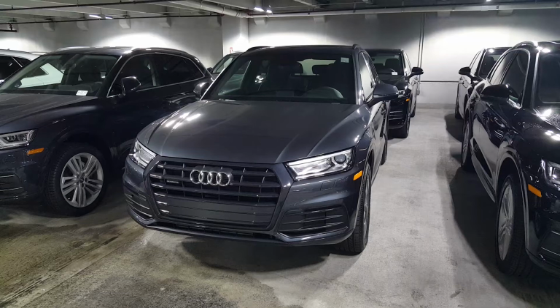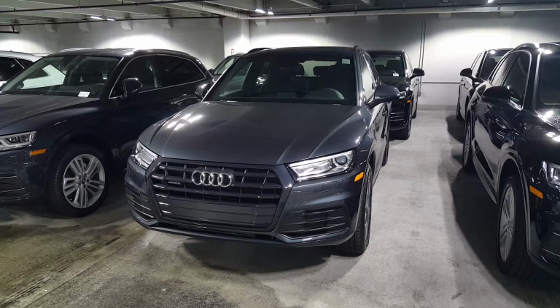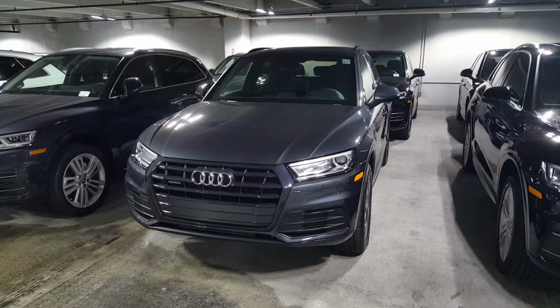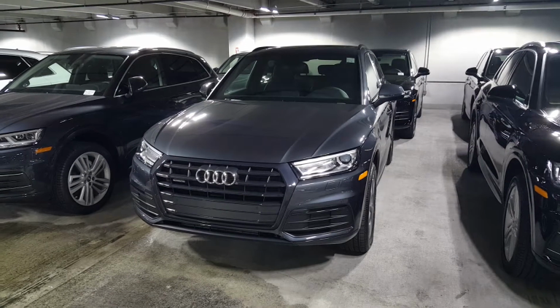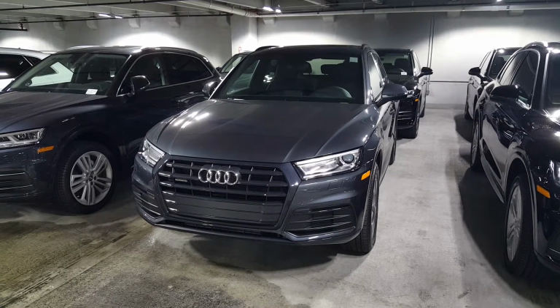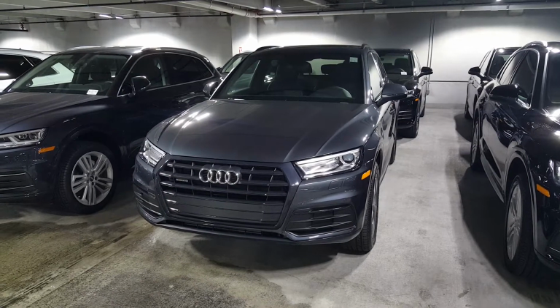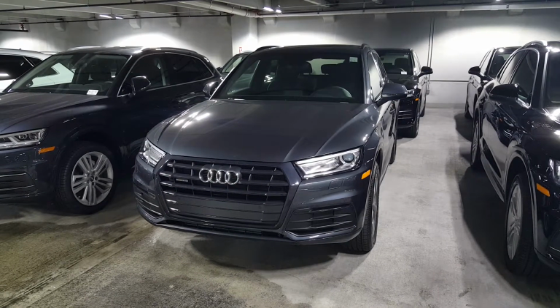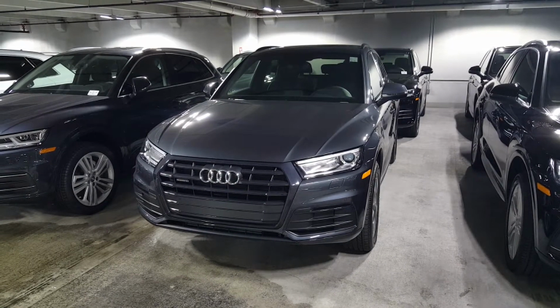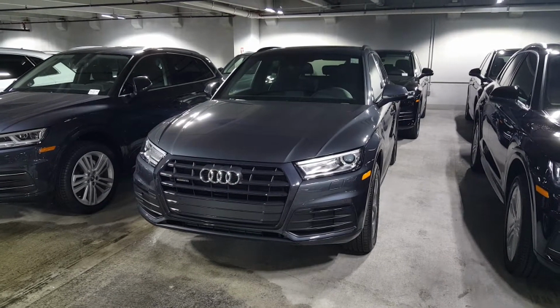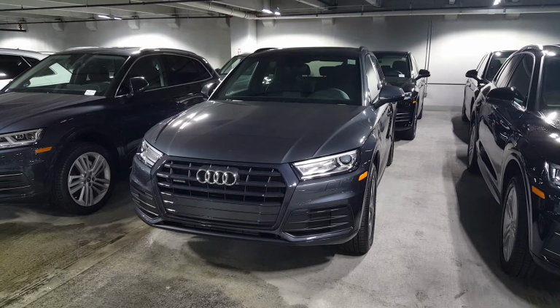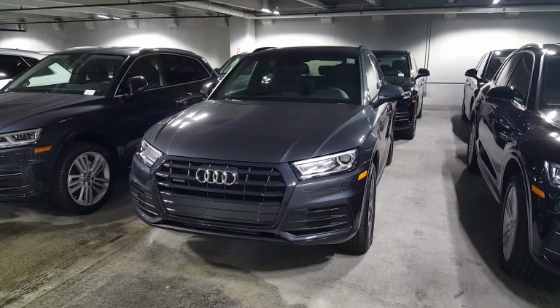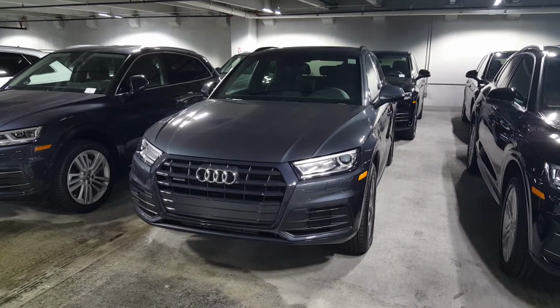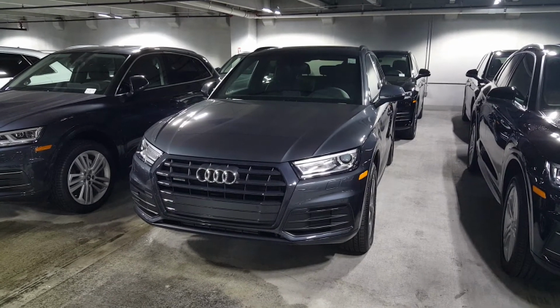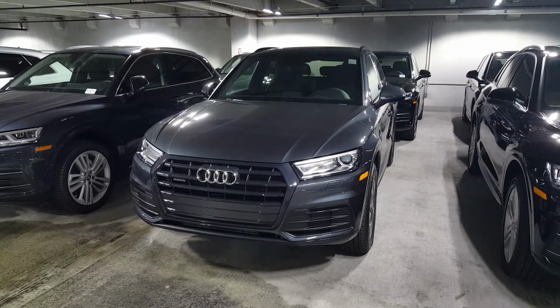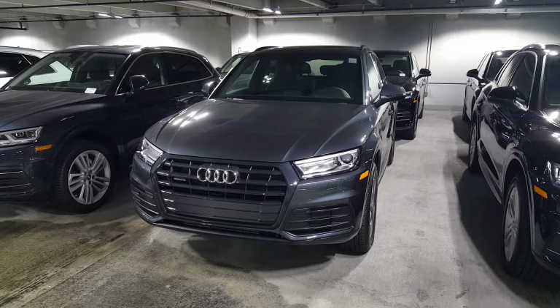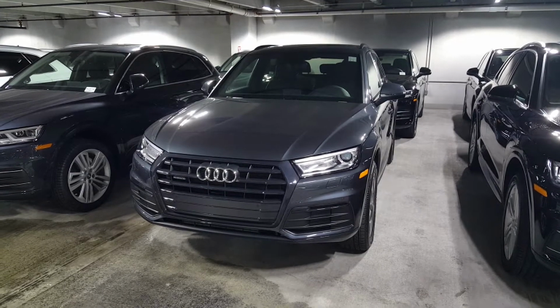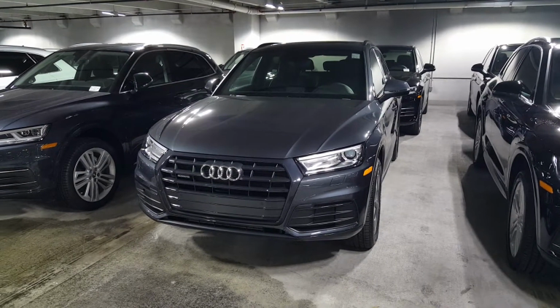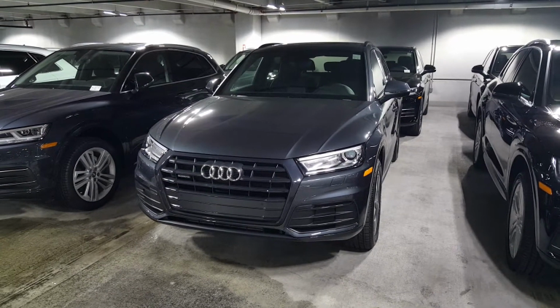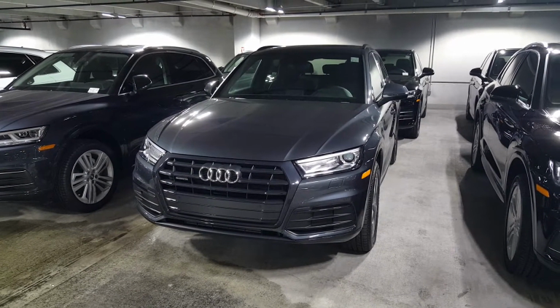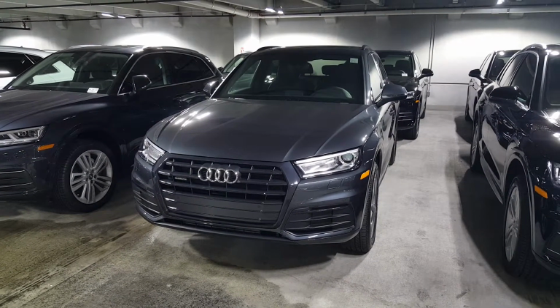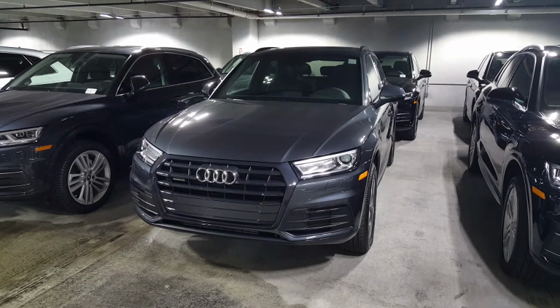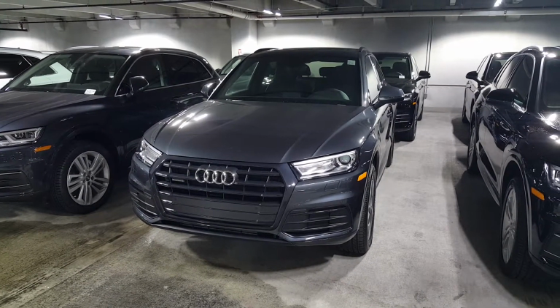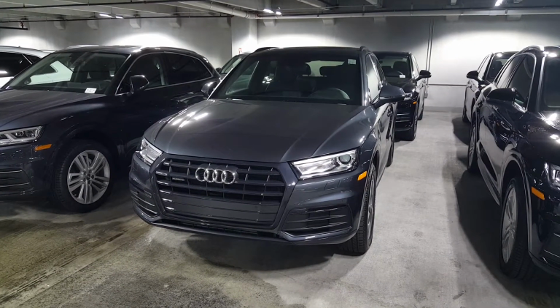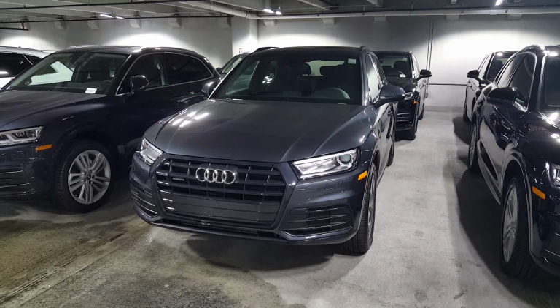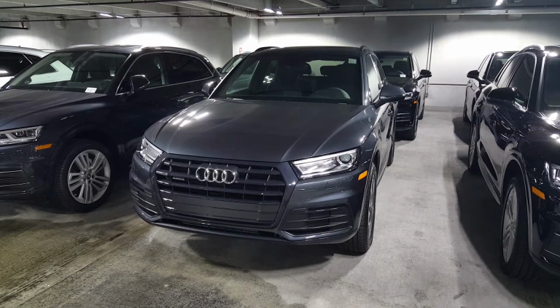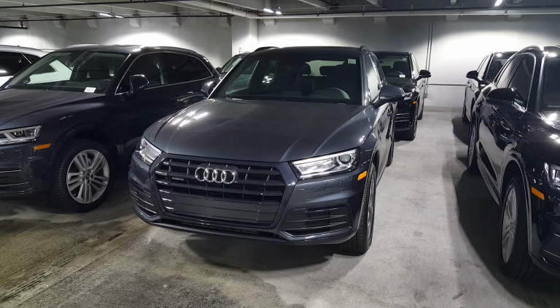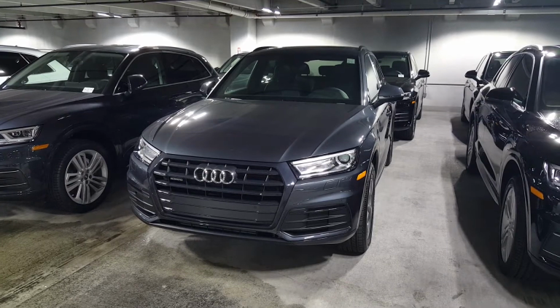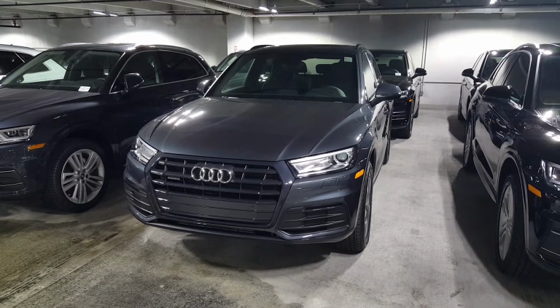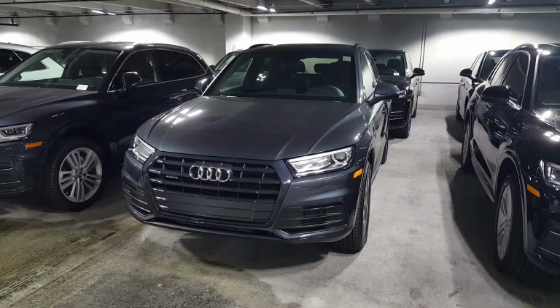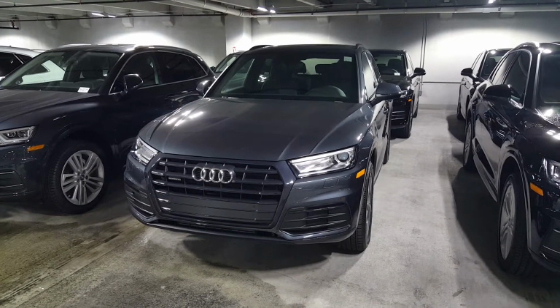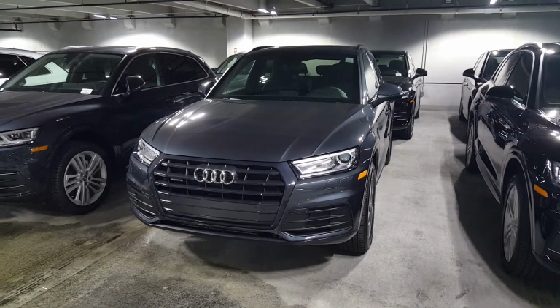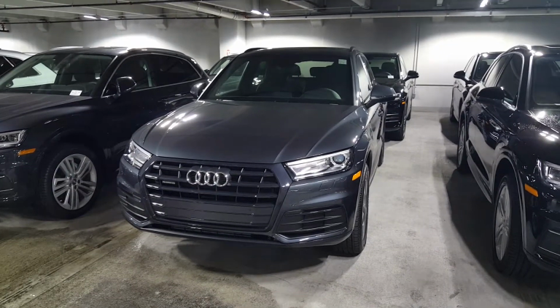We're checking out the new 2020 Q5, and this is the new addition to this model year — the new Titanium Edition. You get some pretty cool design cues and aesthetic changes that are really nice. Let's go over that right now.